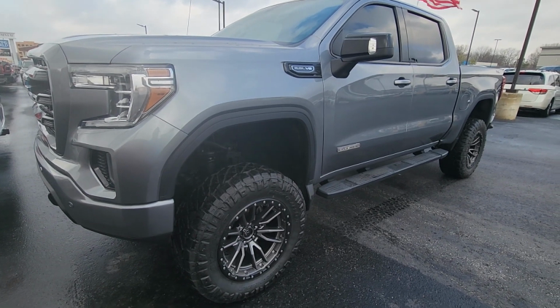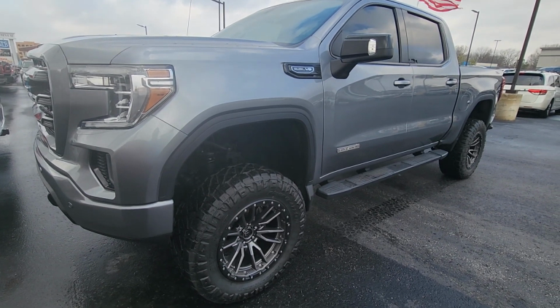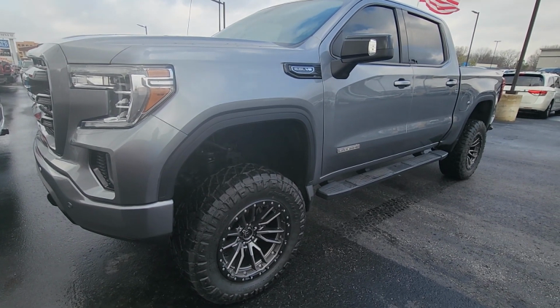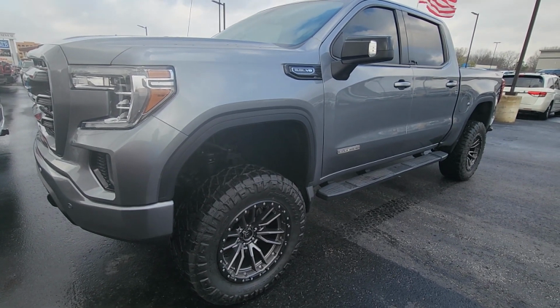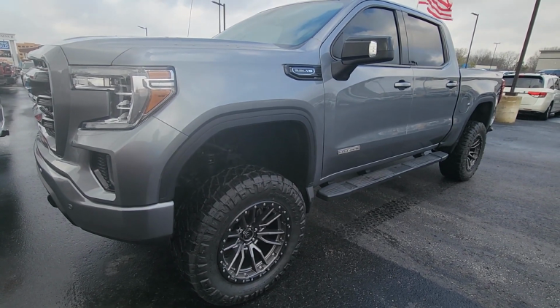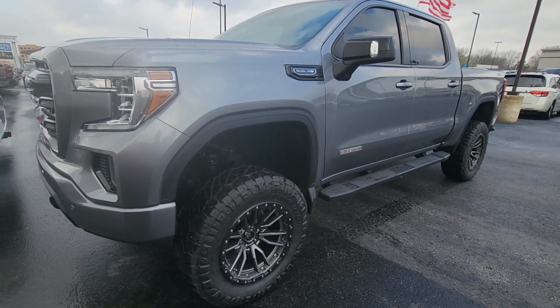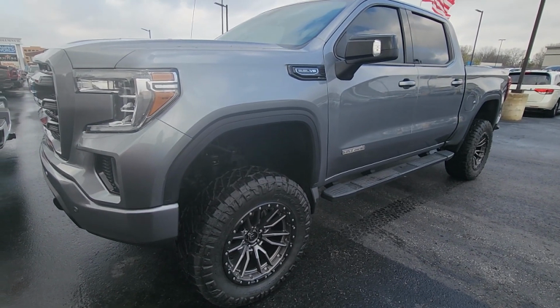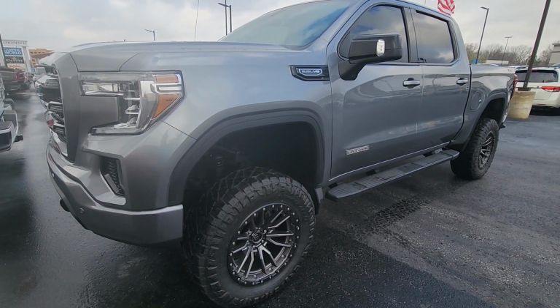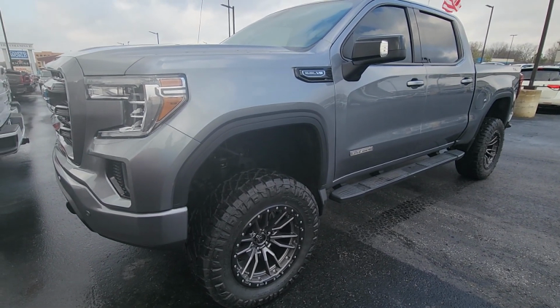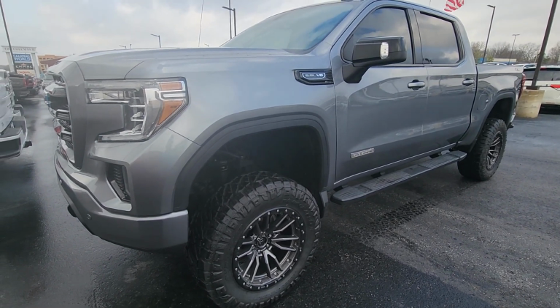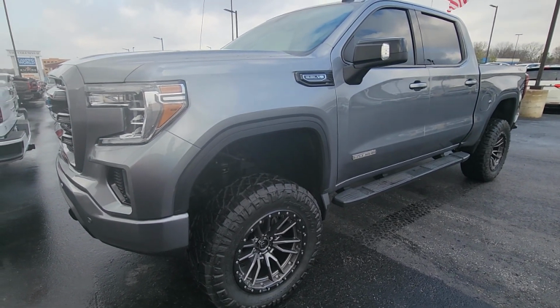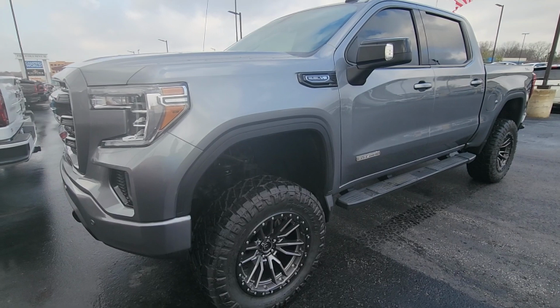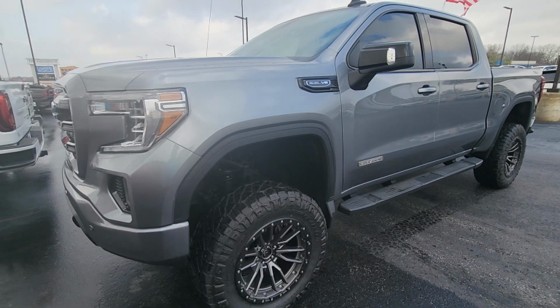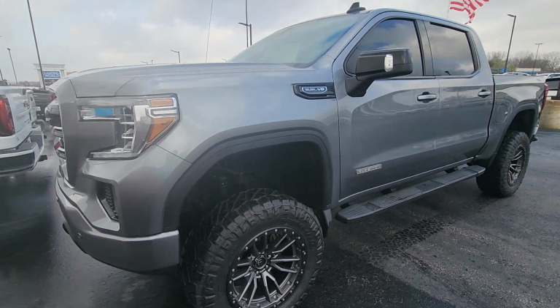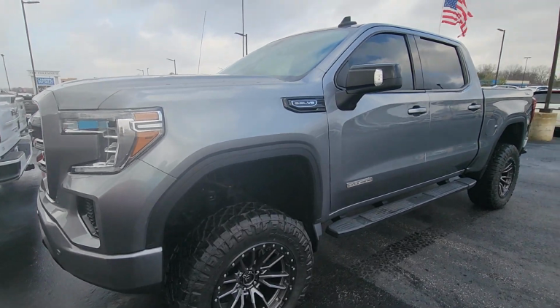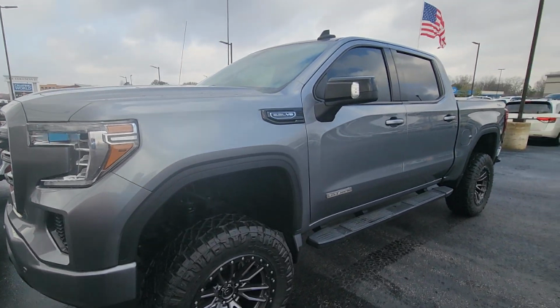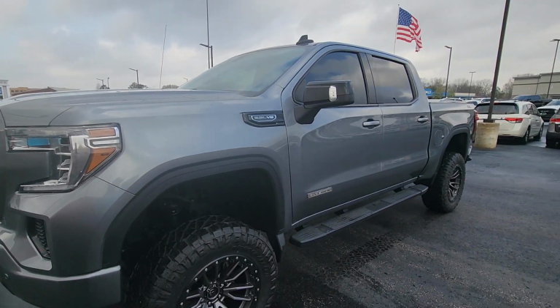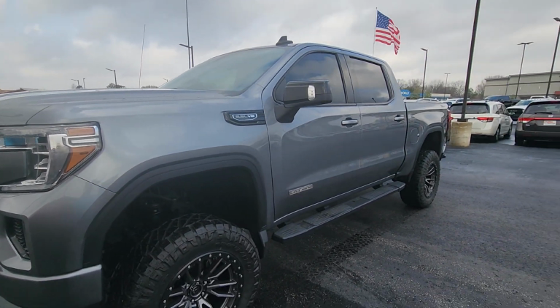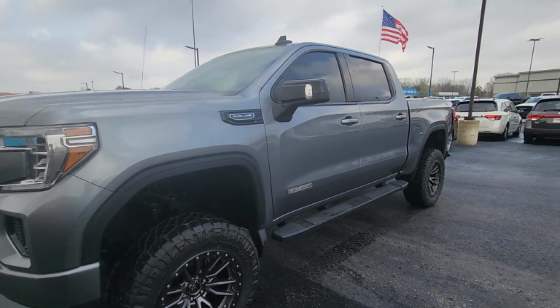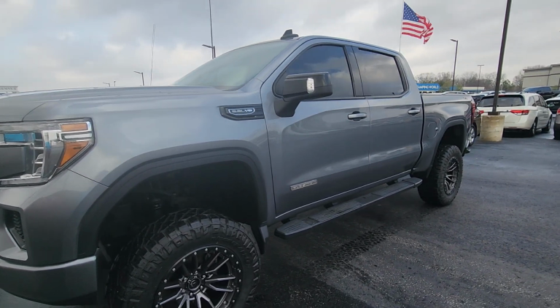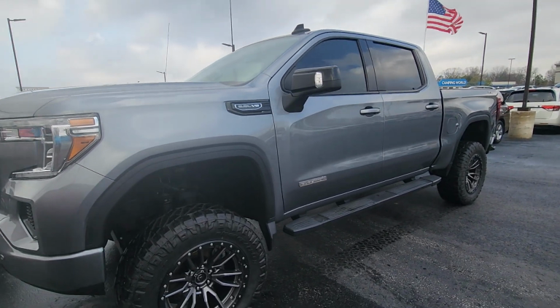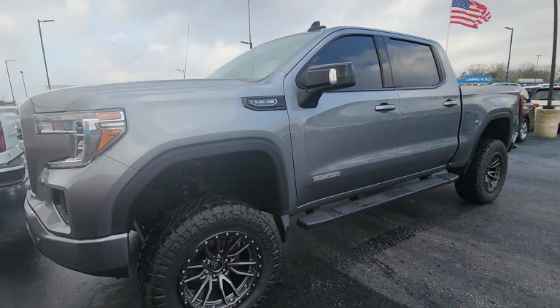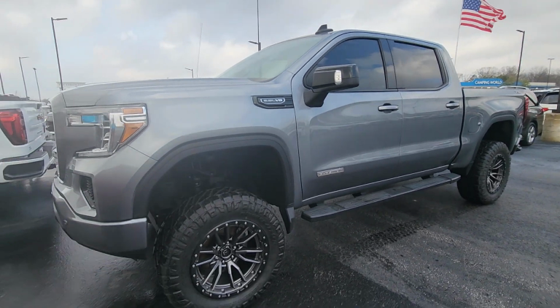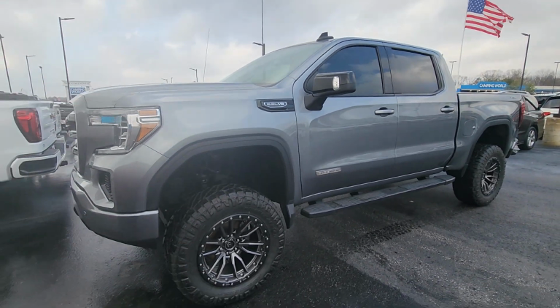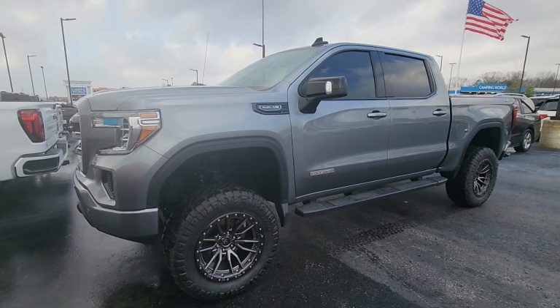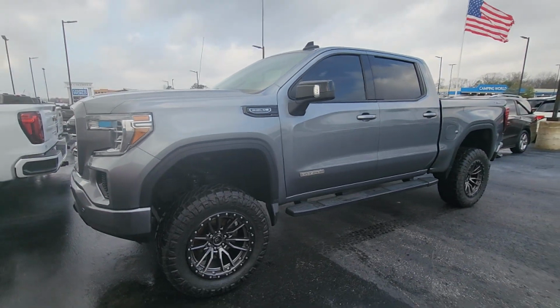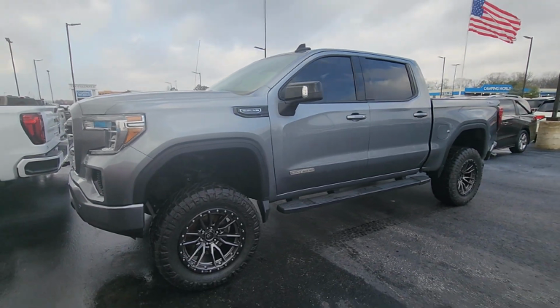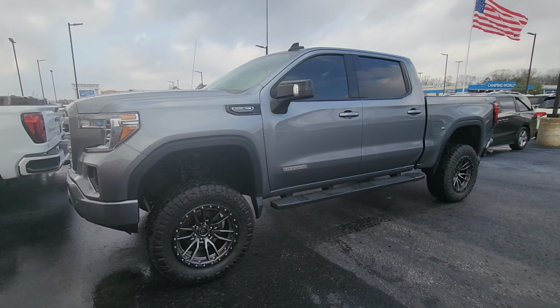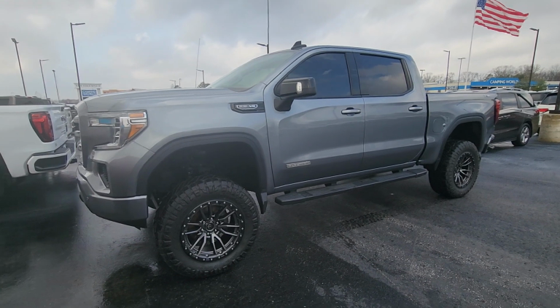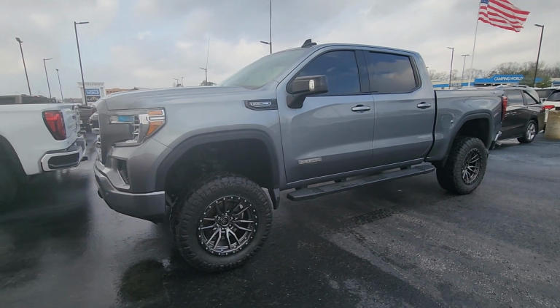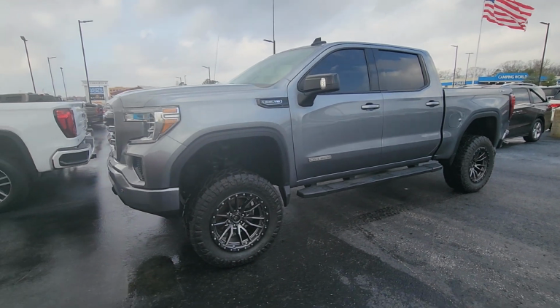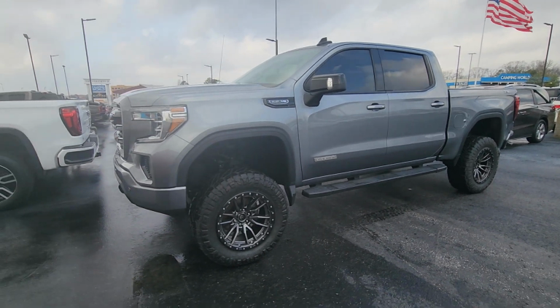Good morning, Leonard. Steven here, Perkins Butterplex, Jackson, Tennessee. Checking out this absolutely stunning Sierra elevation we lifted here. This truck is beautiful. It demands attention.